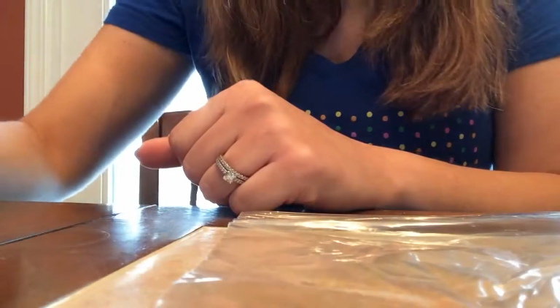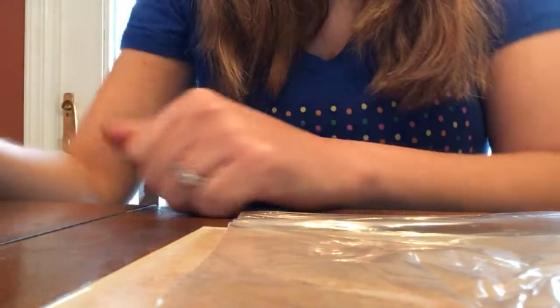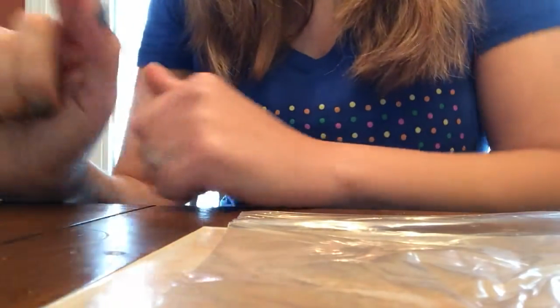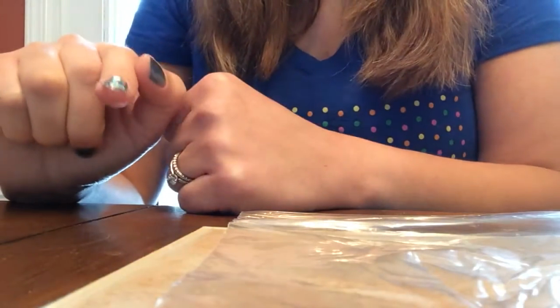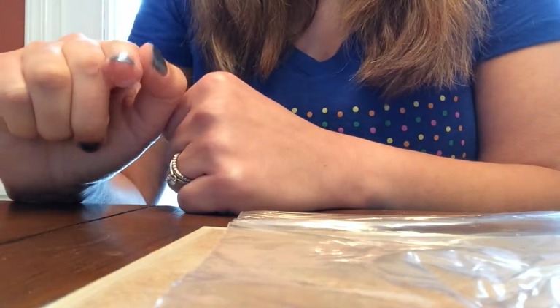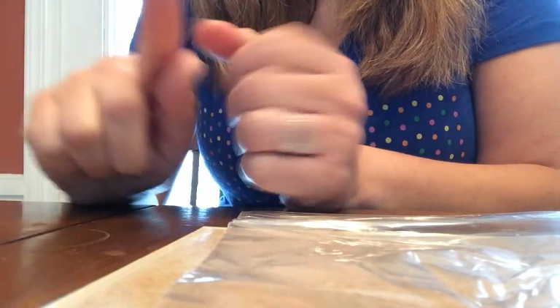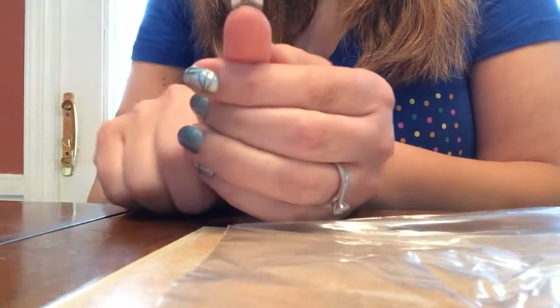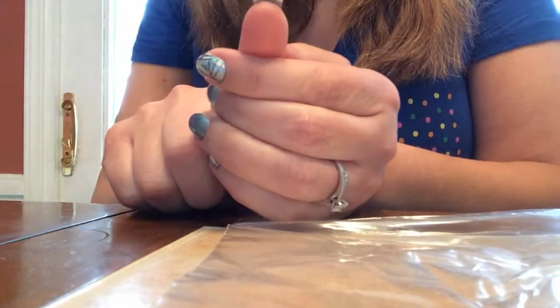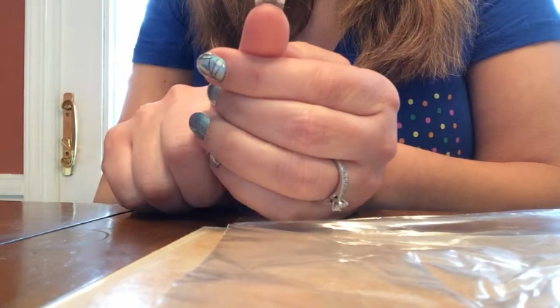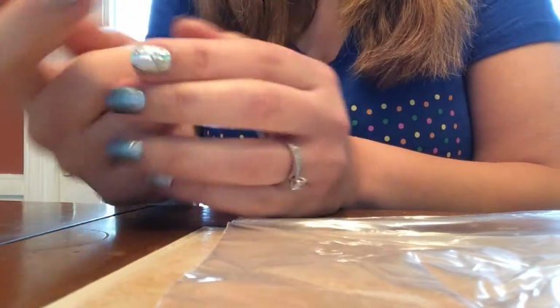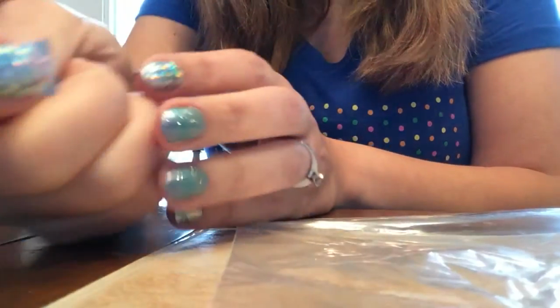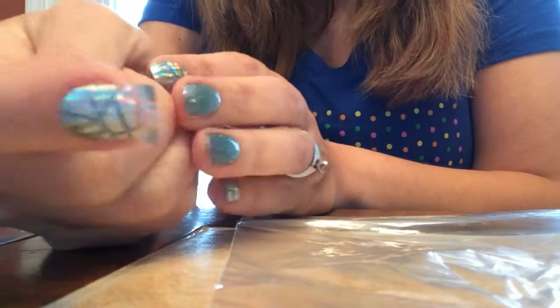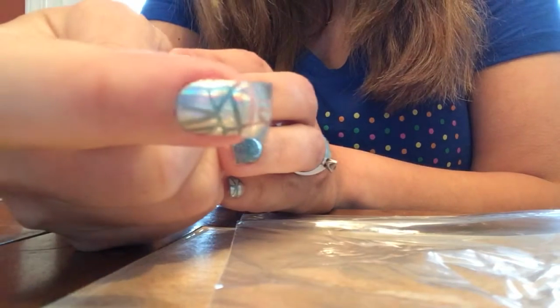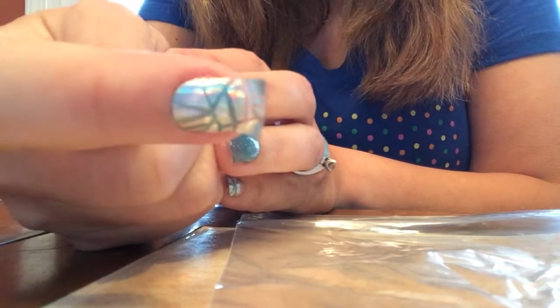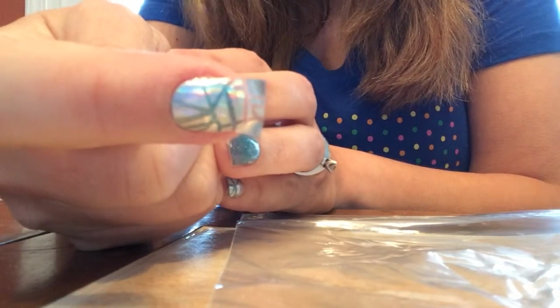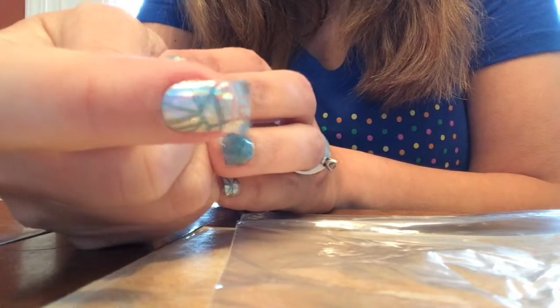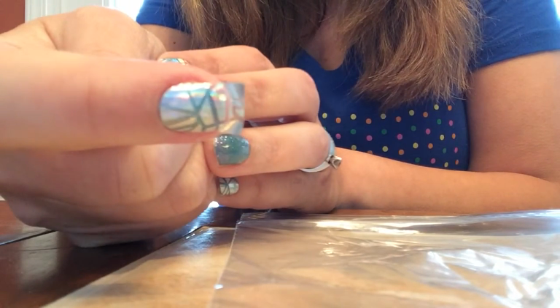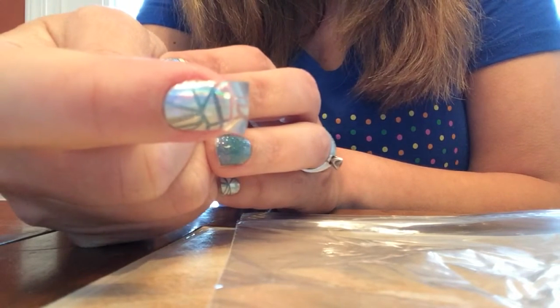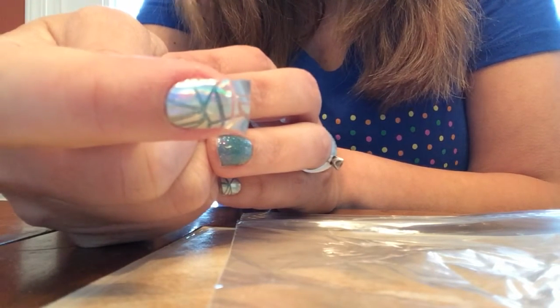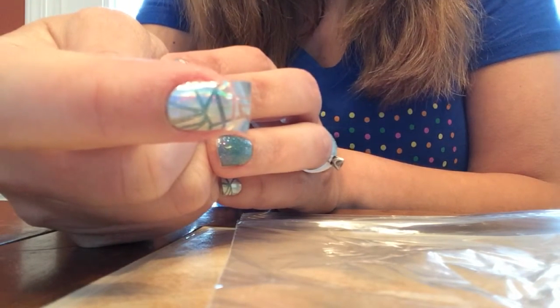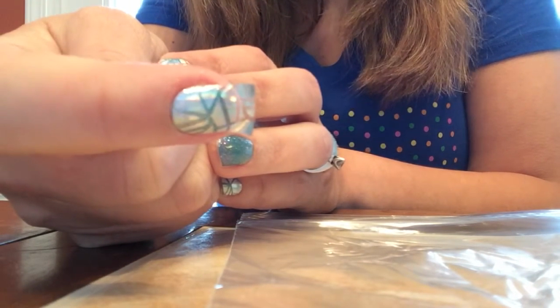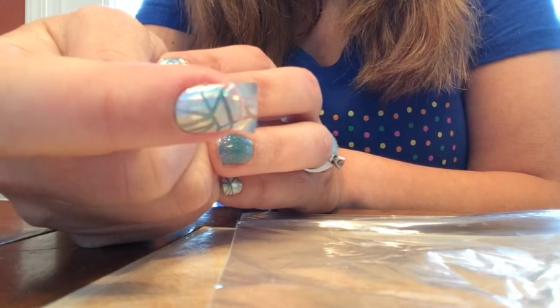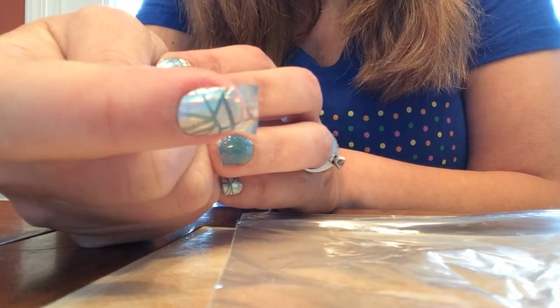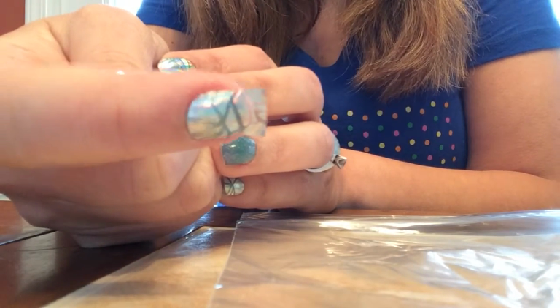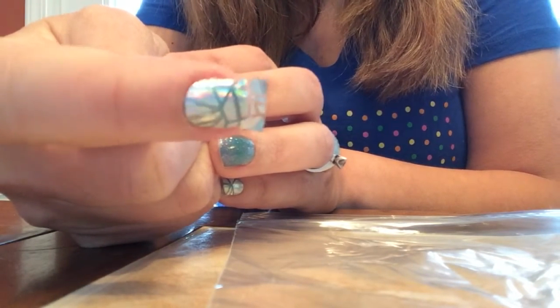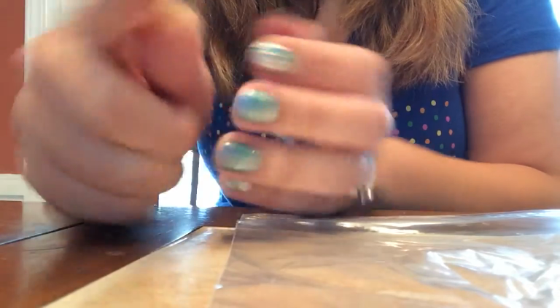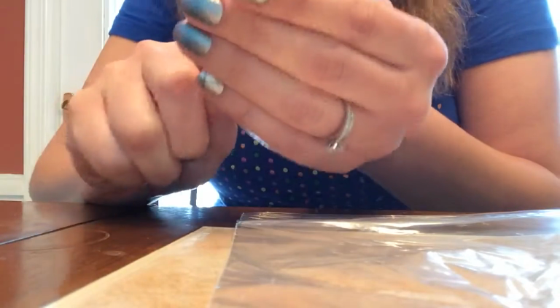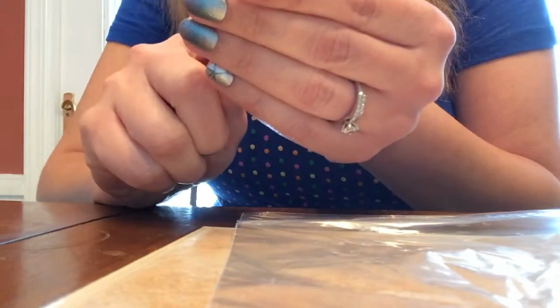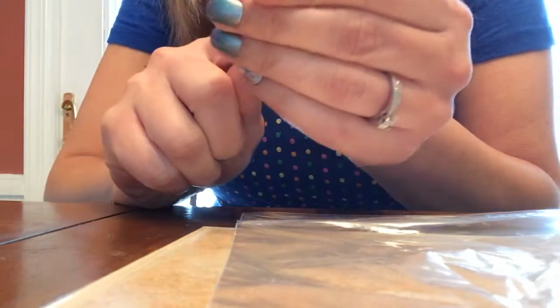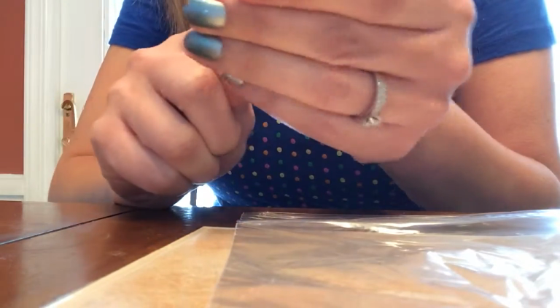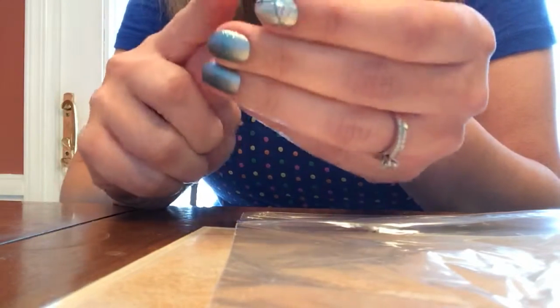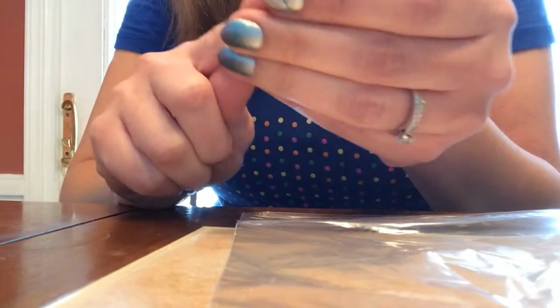Hey ladies, I just wanted to show you the baggie method real quick. So I already have my Jamberry nail wrap on, and I am layering over another one, but it's going to be the same that you're going to do.